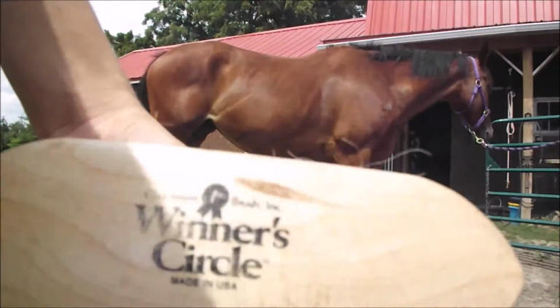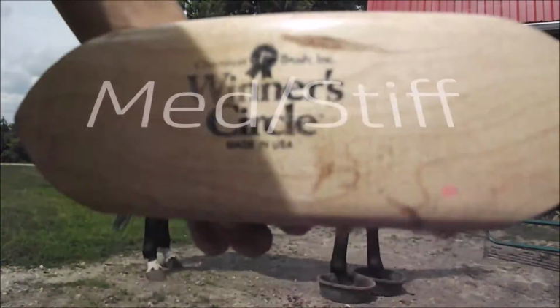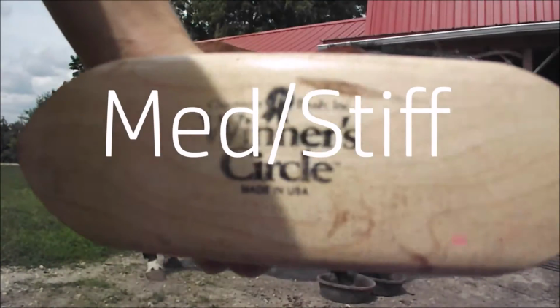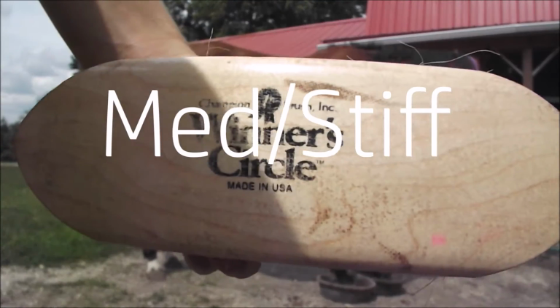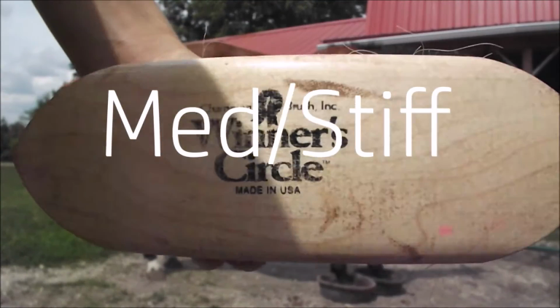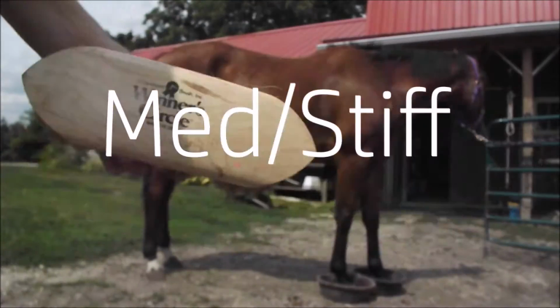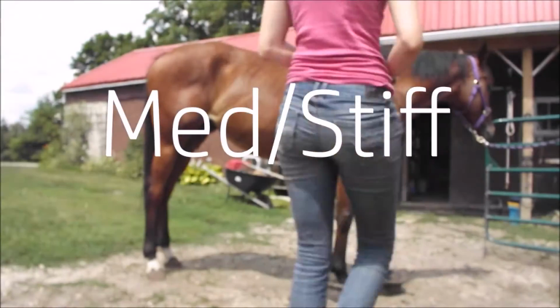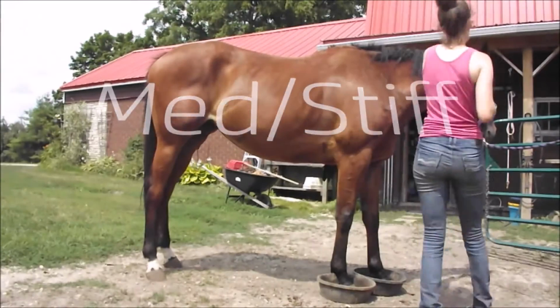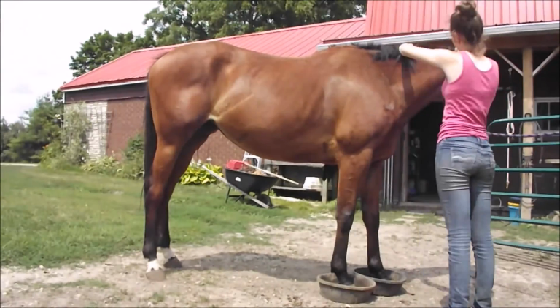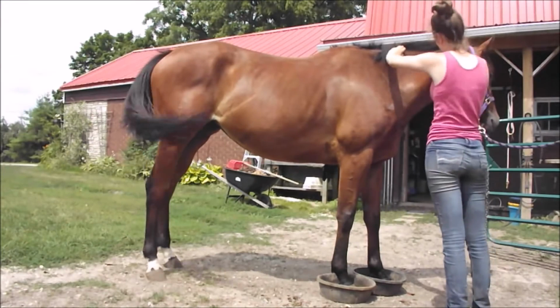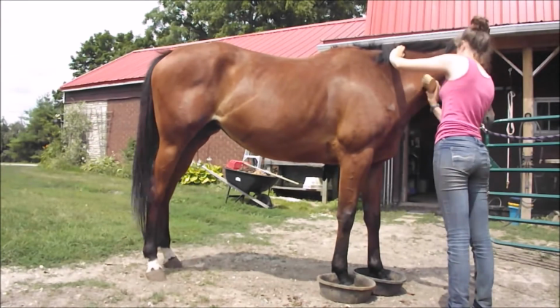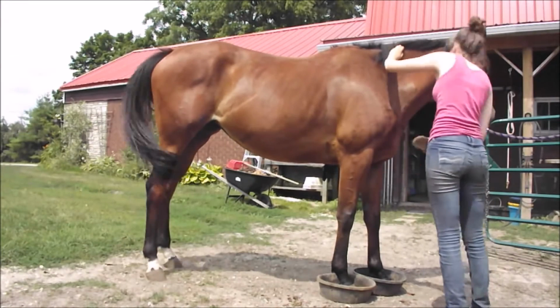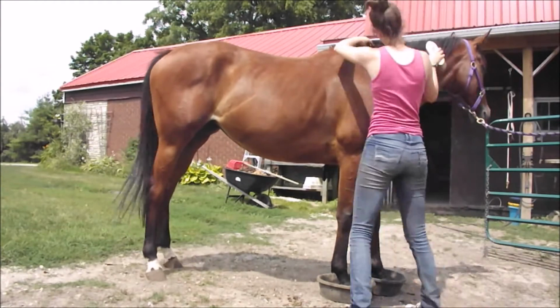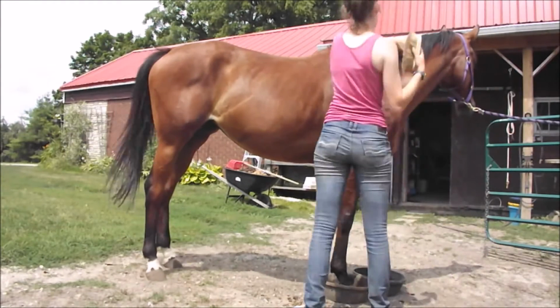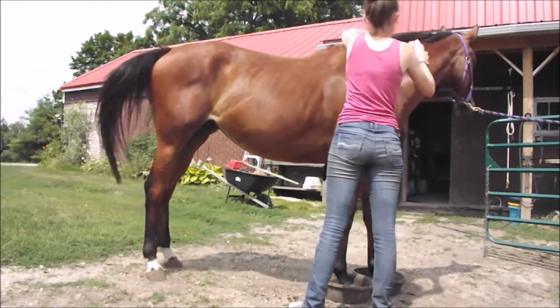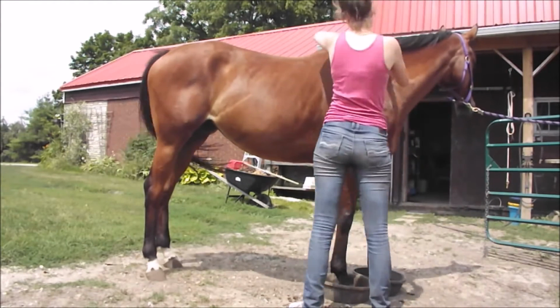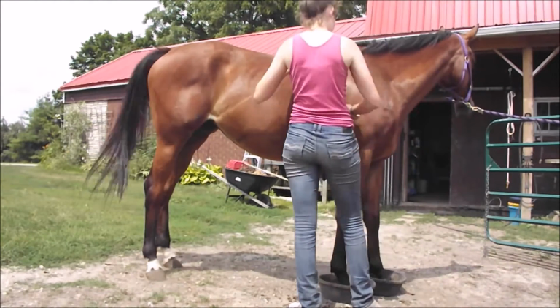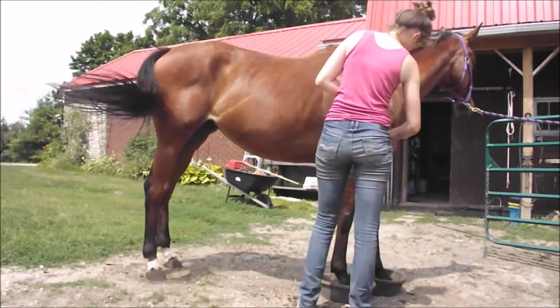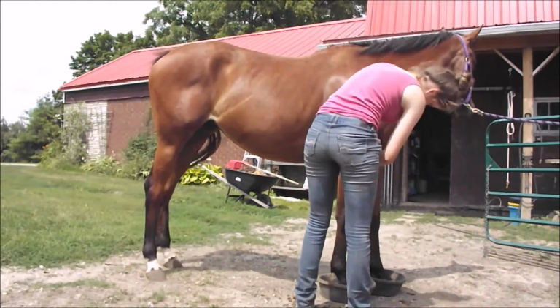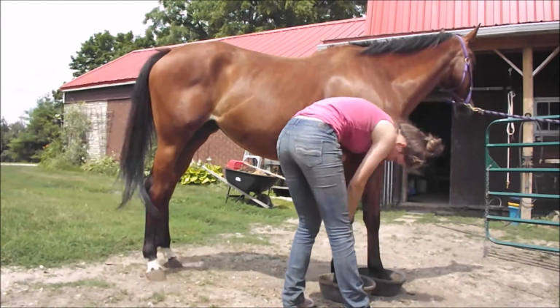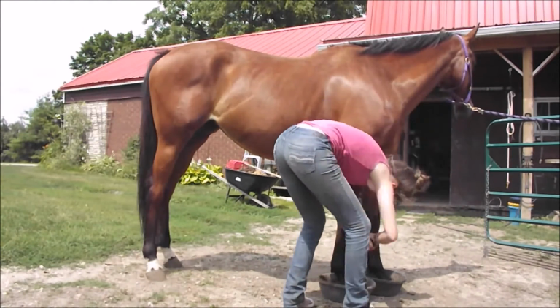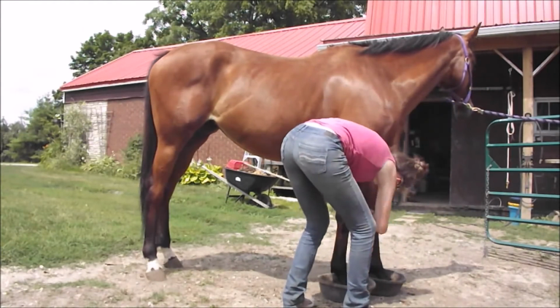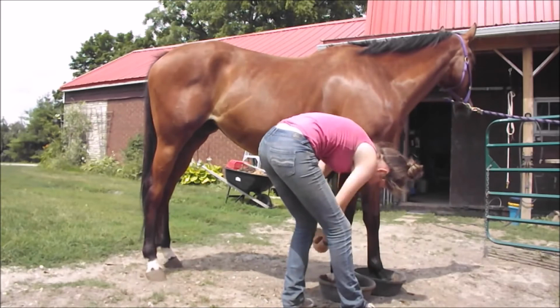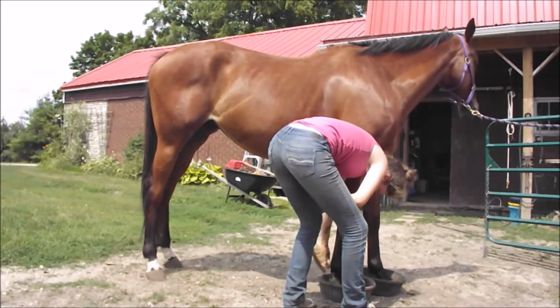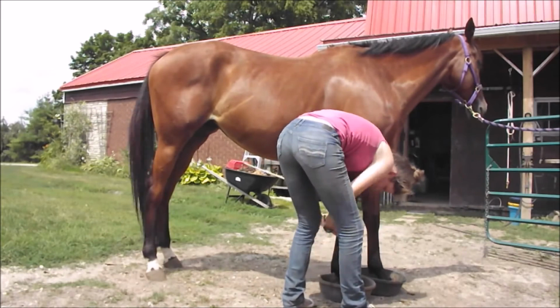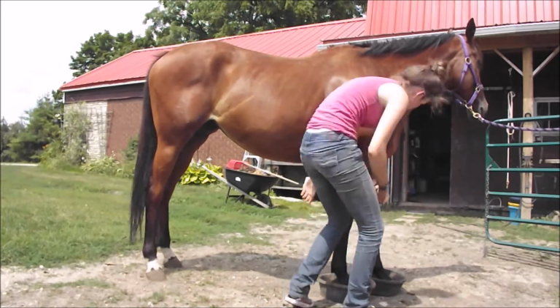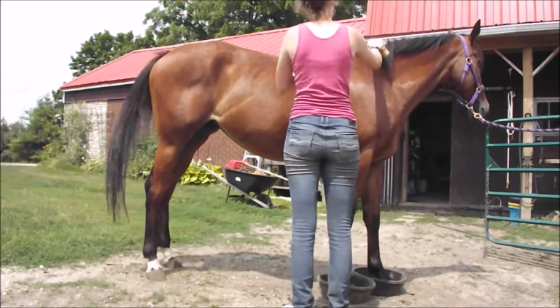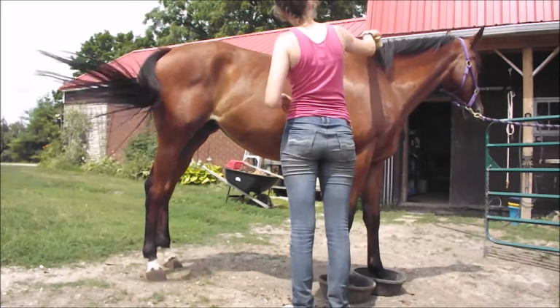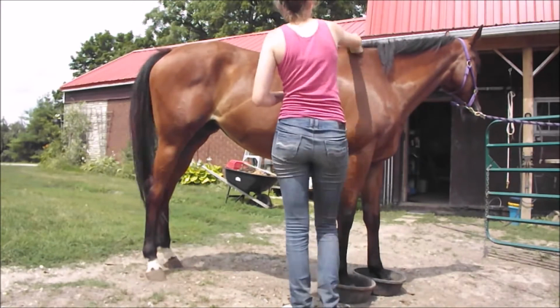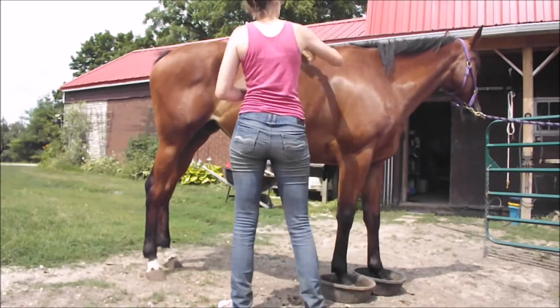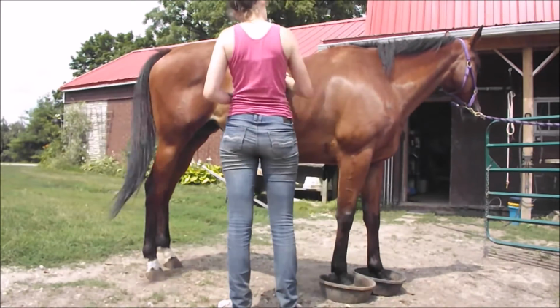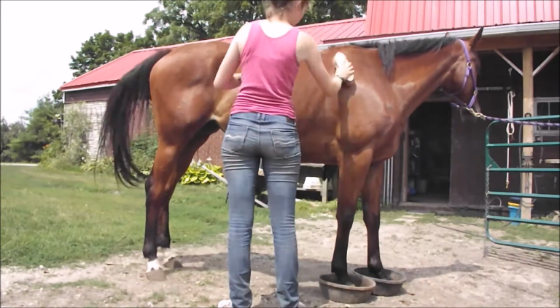And then this winter circle brush is pretty much the best brush ever. I normally don't use a soft brush after it. I will if I want to give her a really, really good grooming, but this does the job so well so I just use that normally.